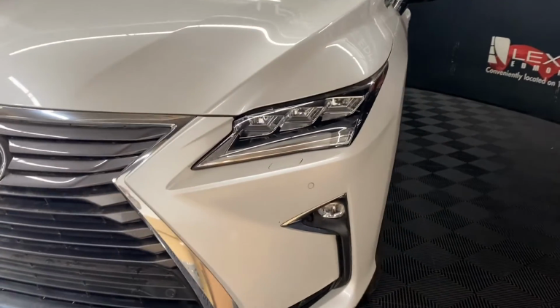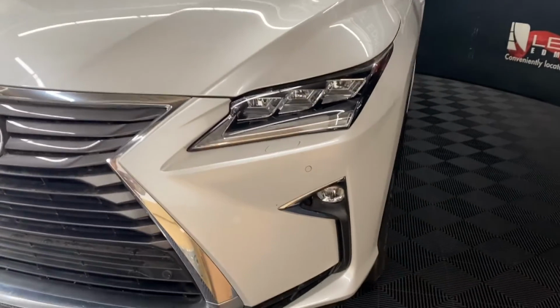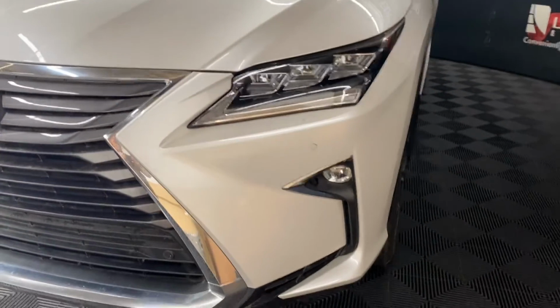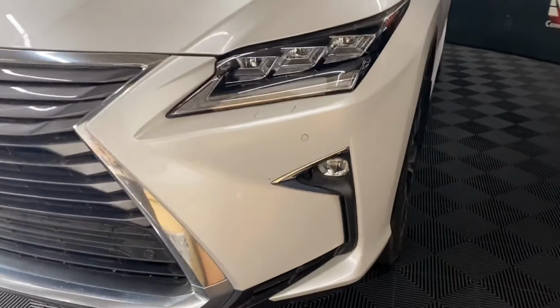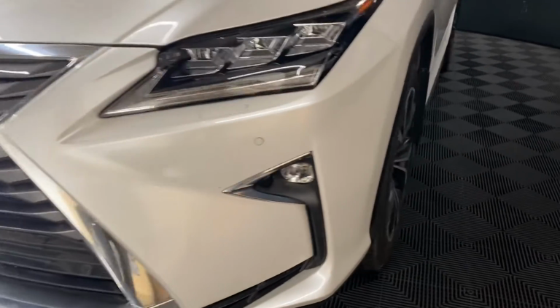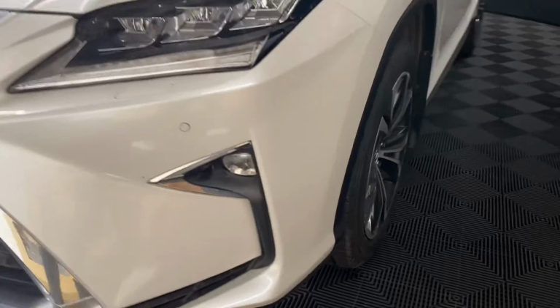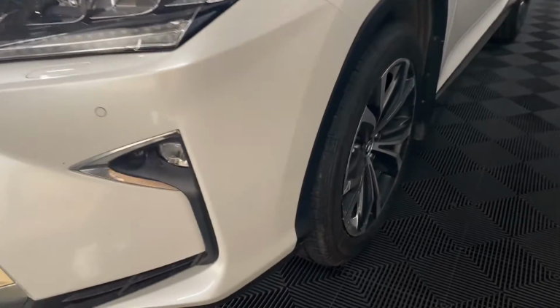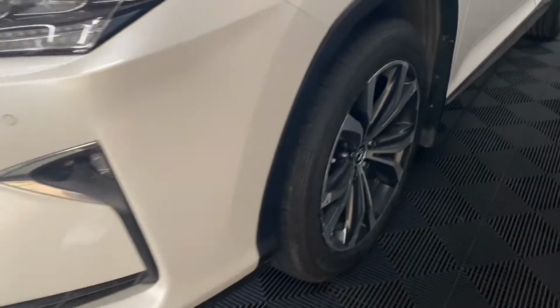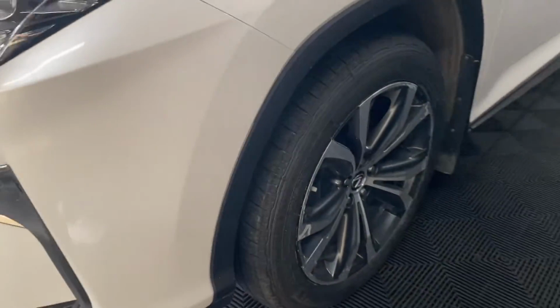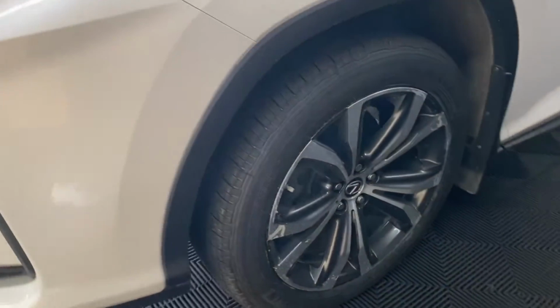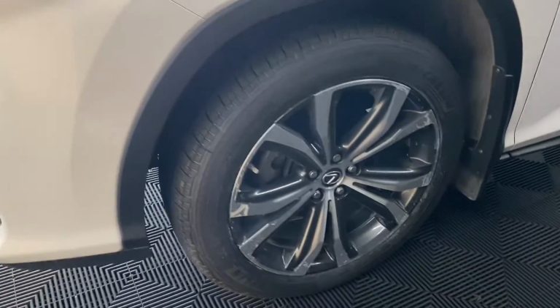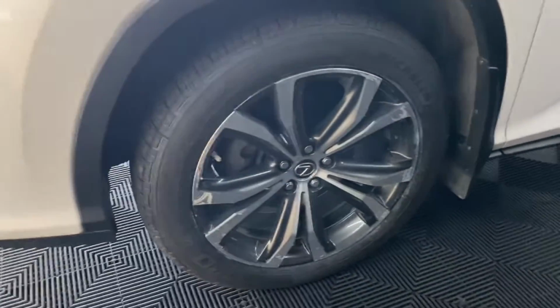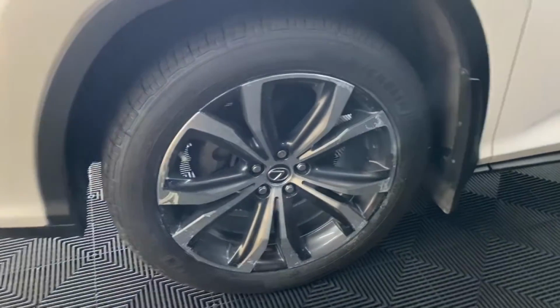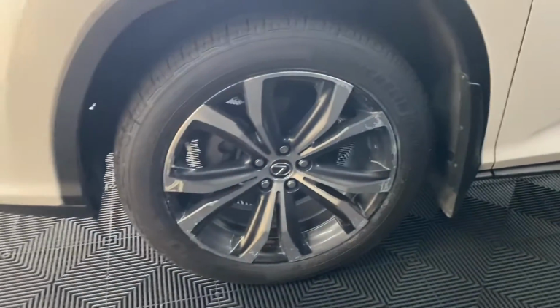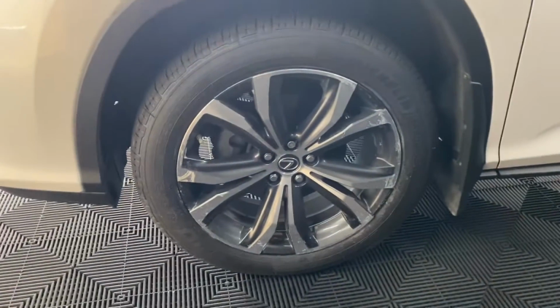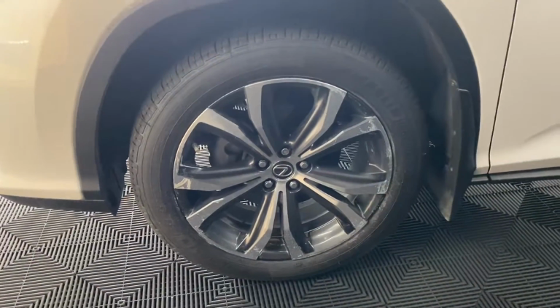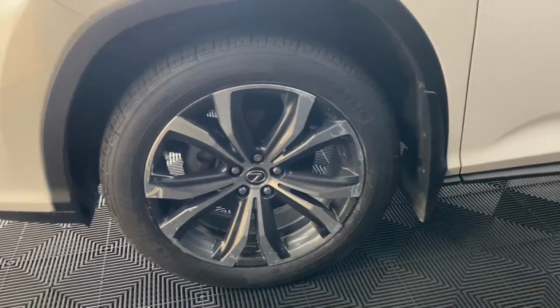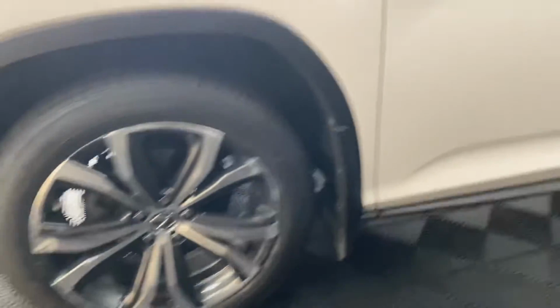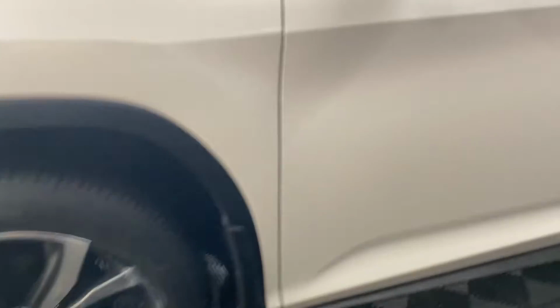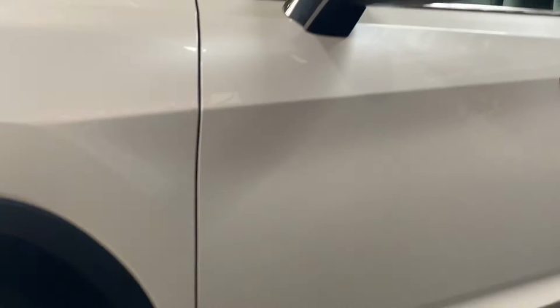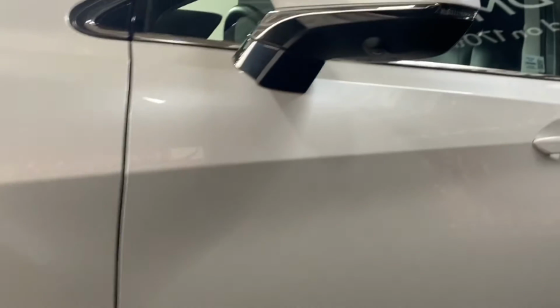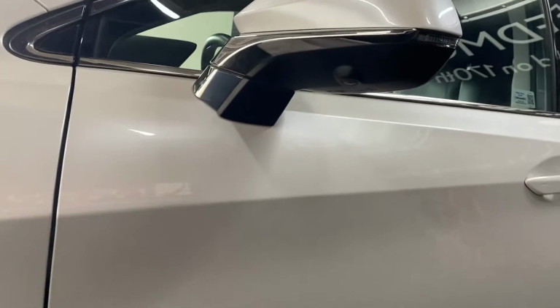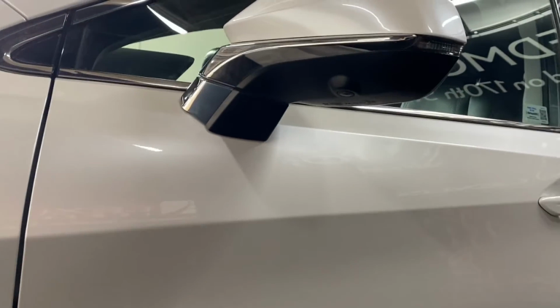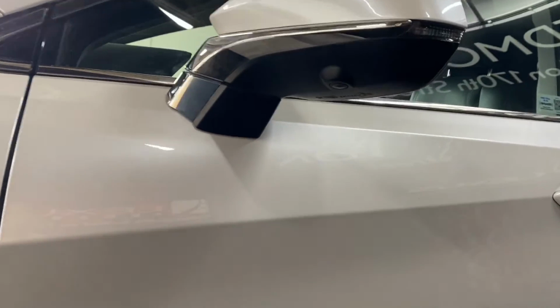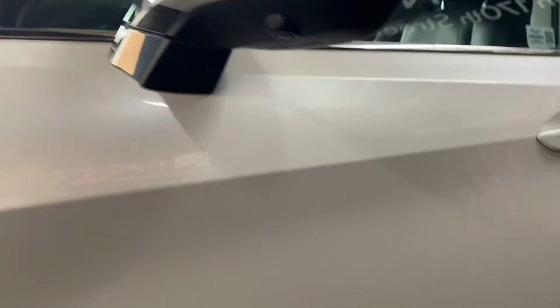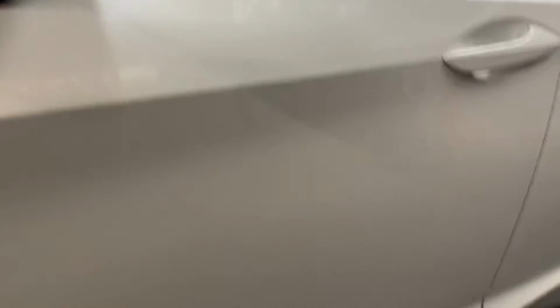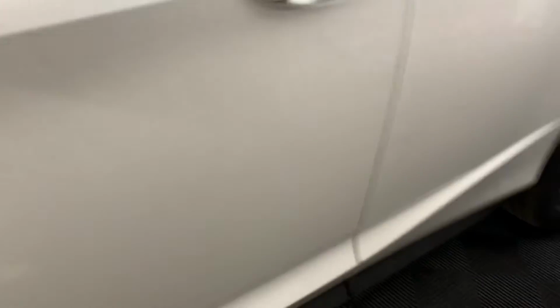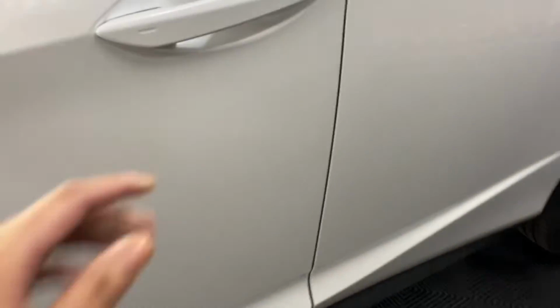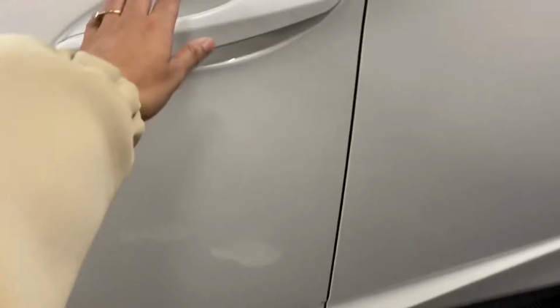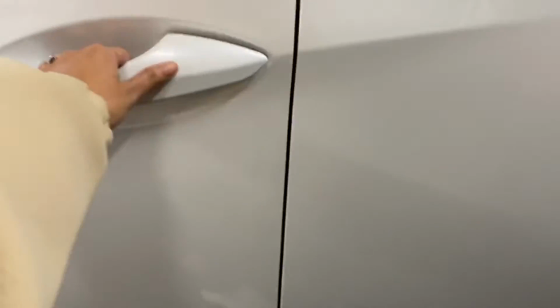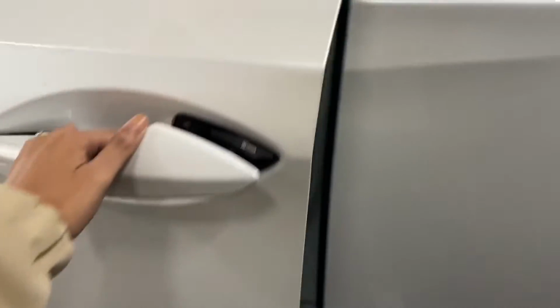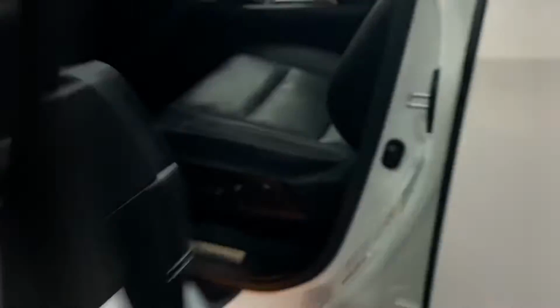You have your triple LED headlamps and headlamp washers, 20-inch alloy wheels, panoramic view cameras, and keyless entry into the vehicle.